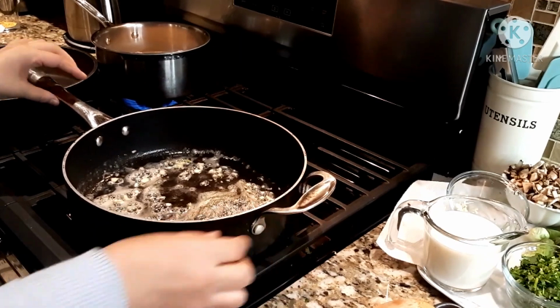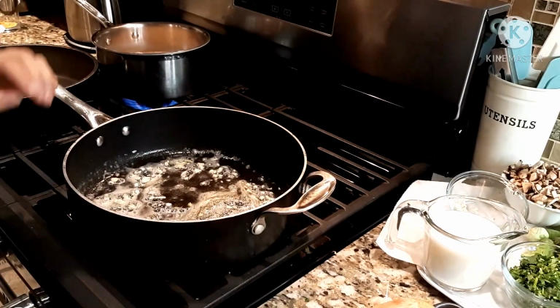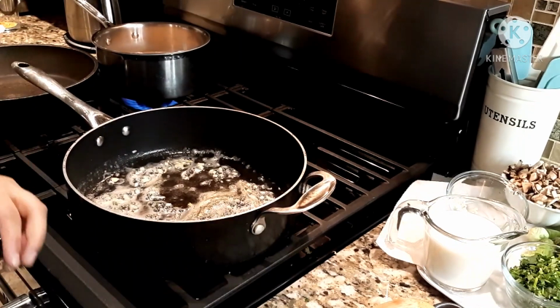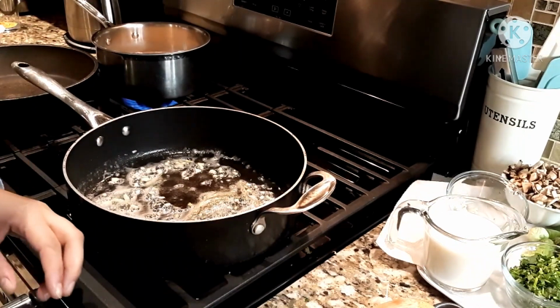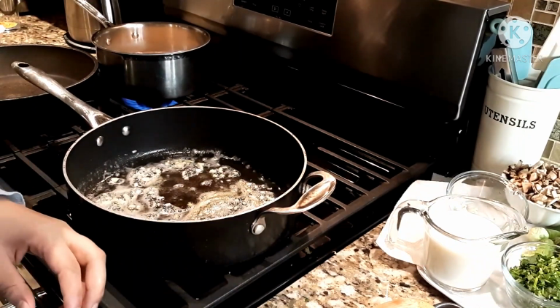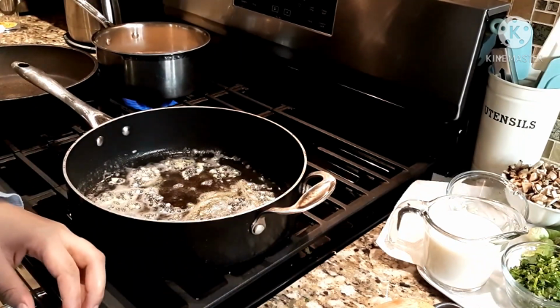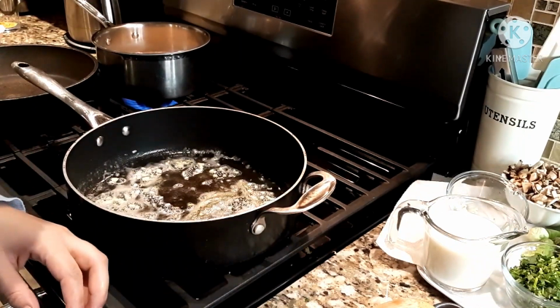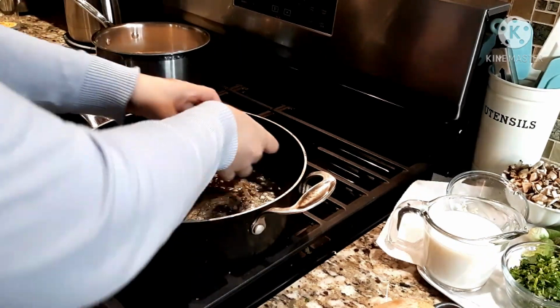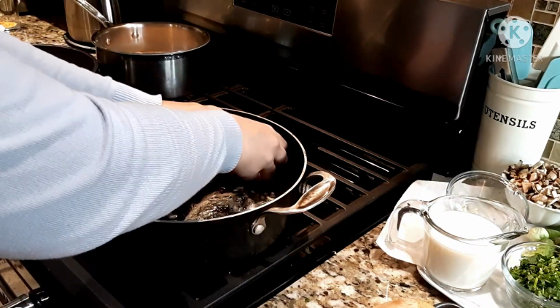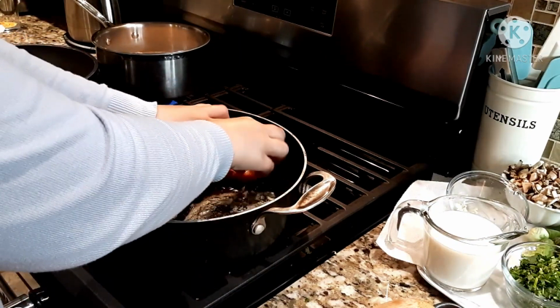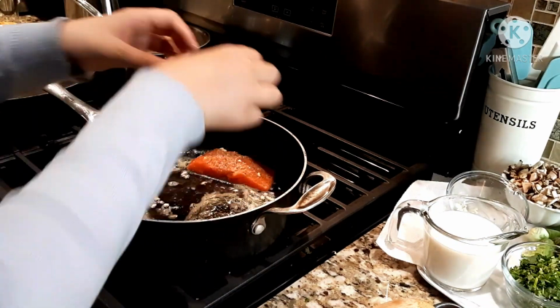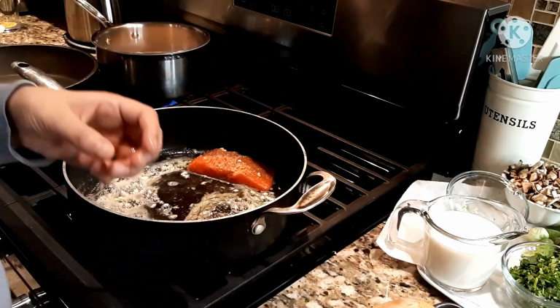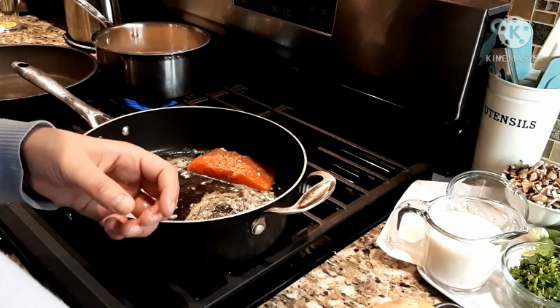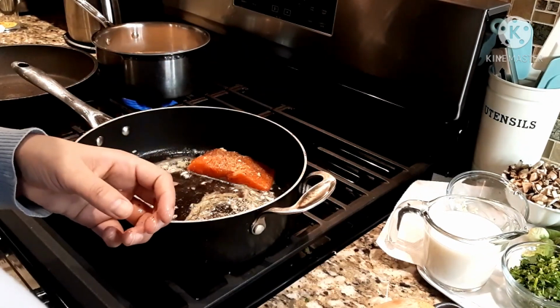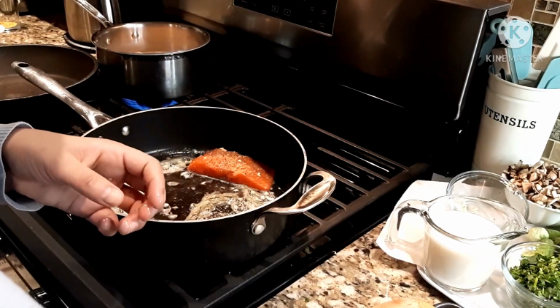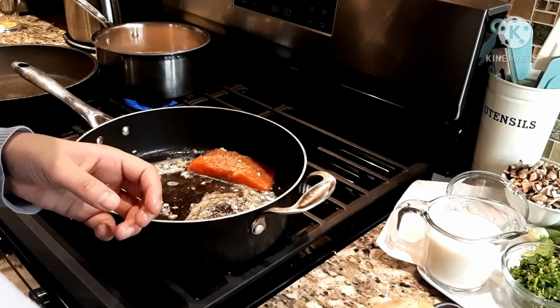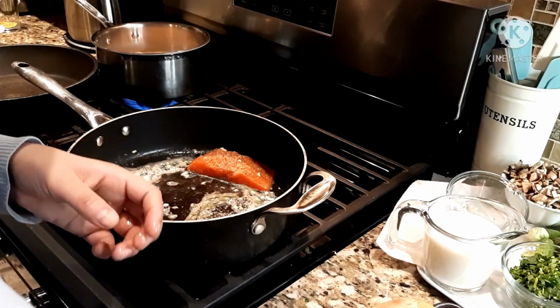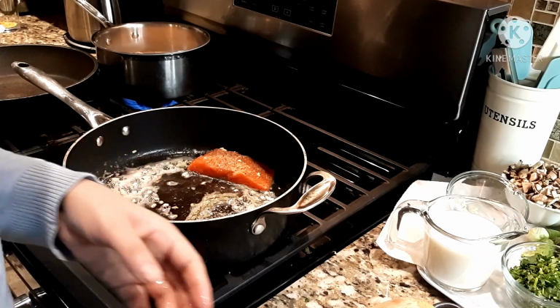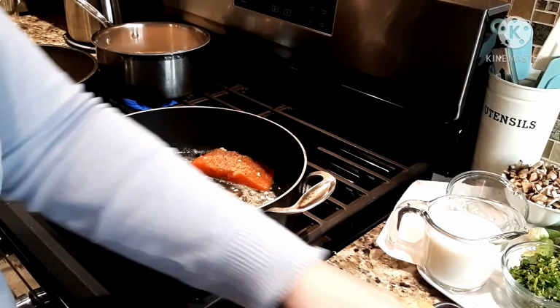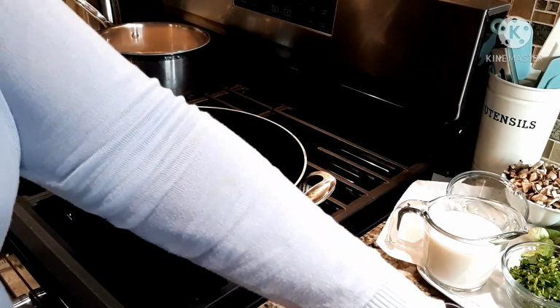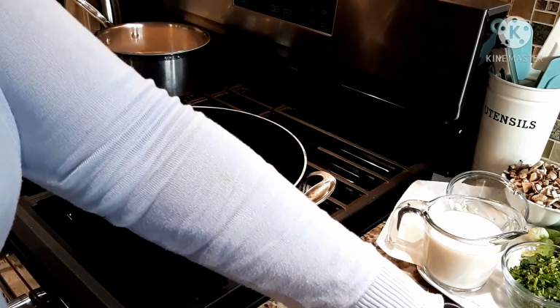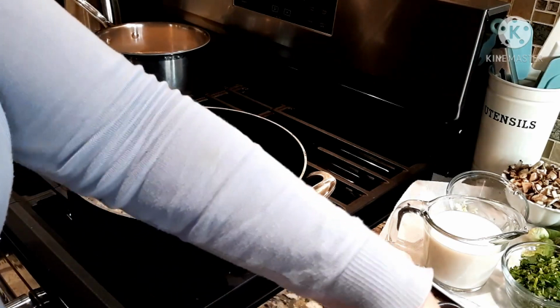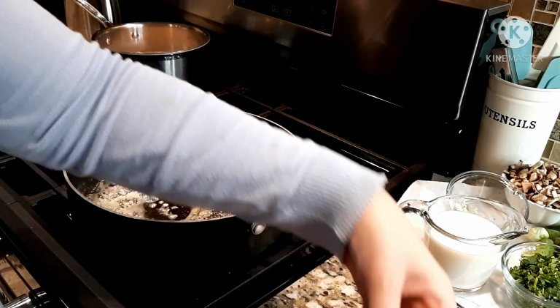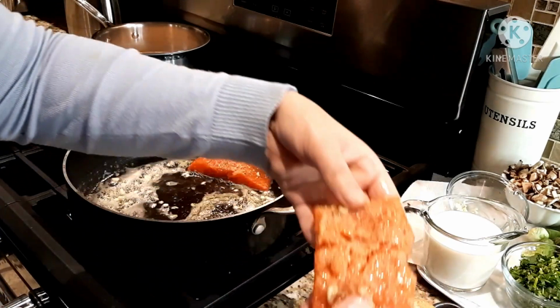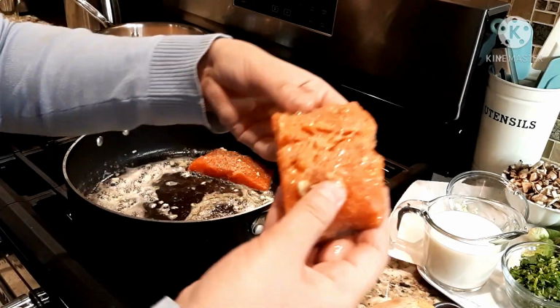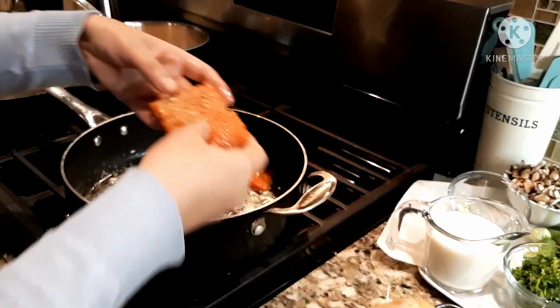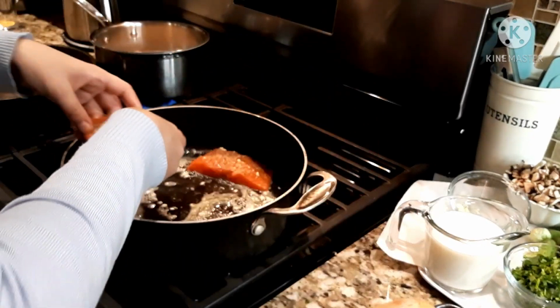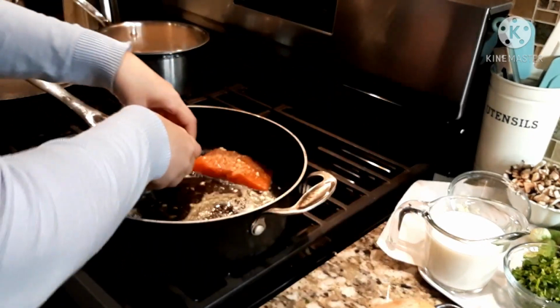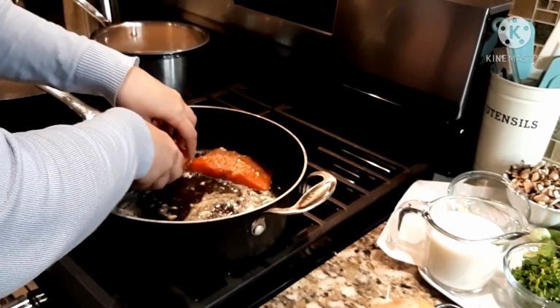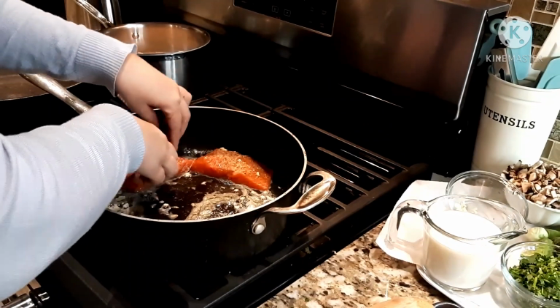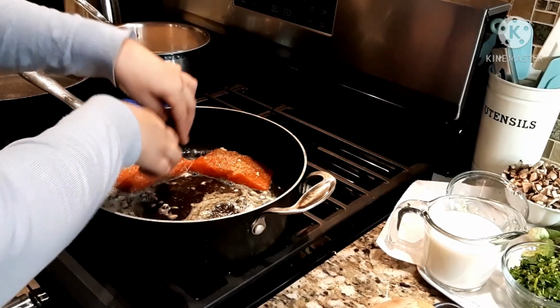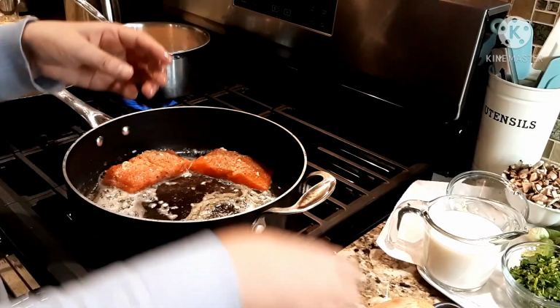Now I'm going to start placing my salmon. I'll take each piece and just place it in the pan. You can also put it in the oven if you don't like cooking it in a pan.